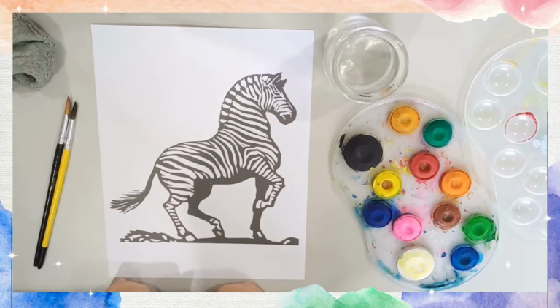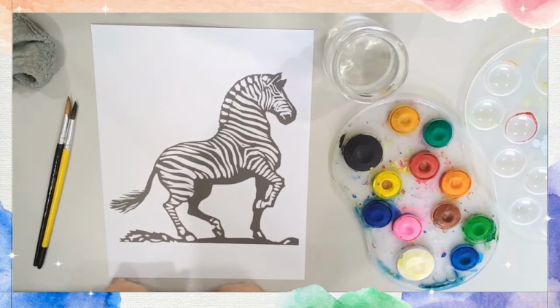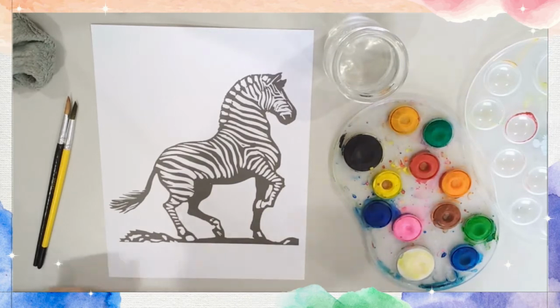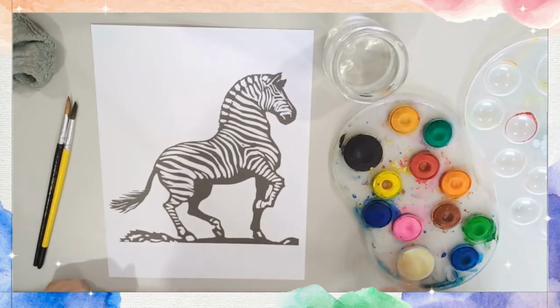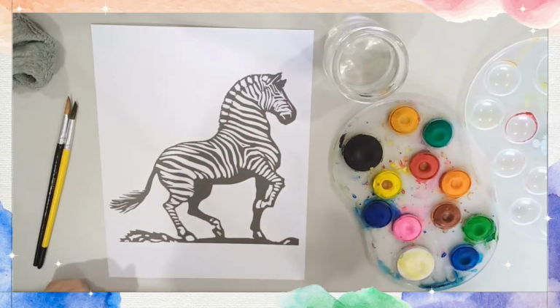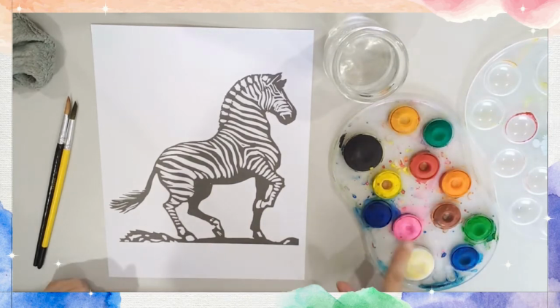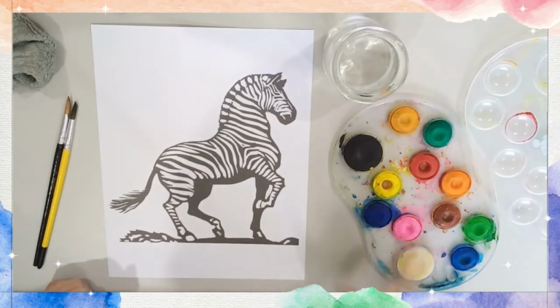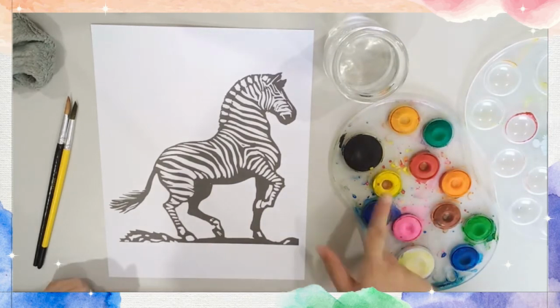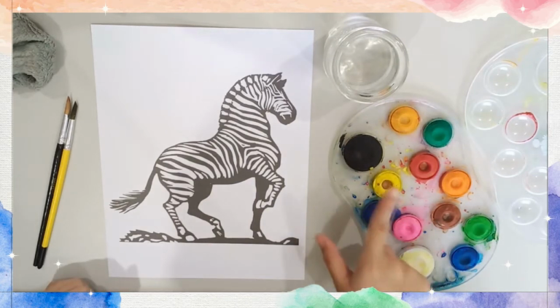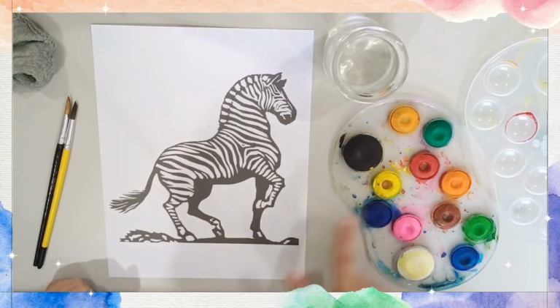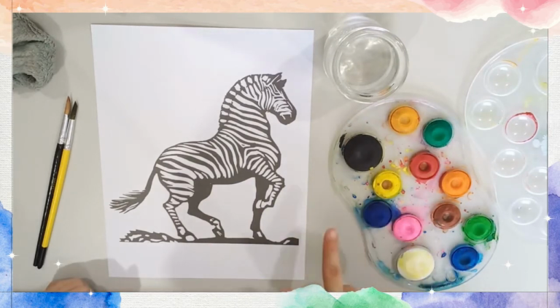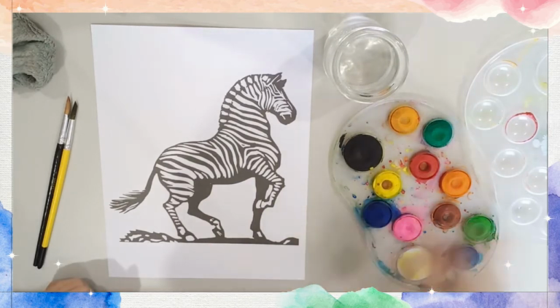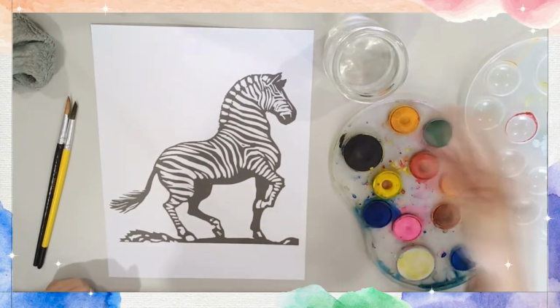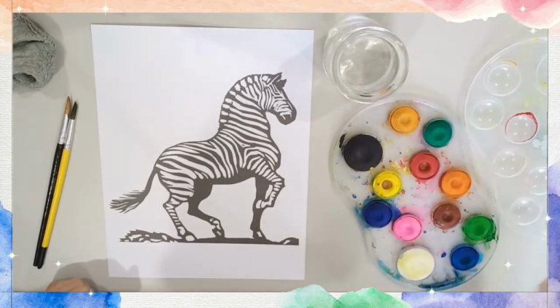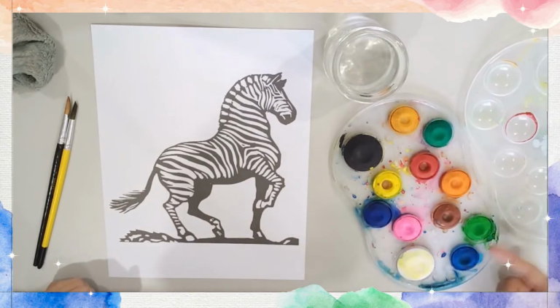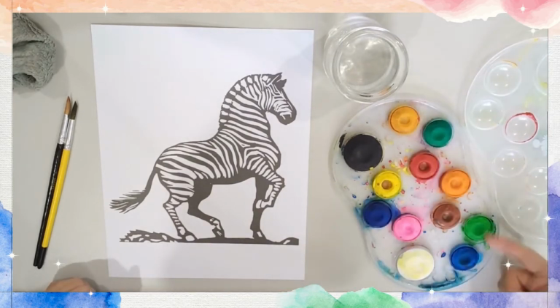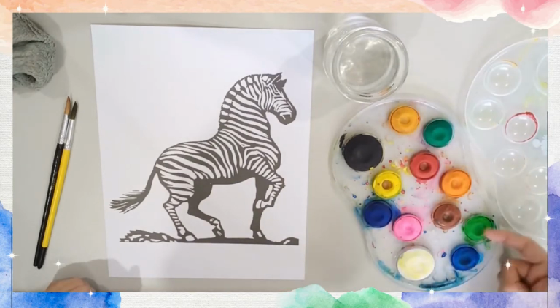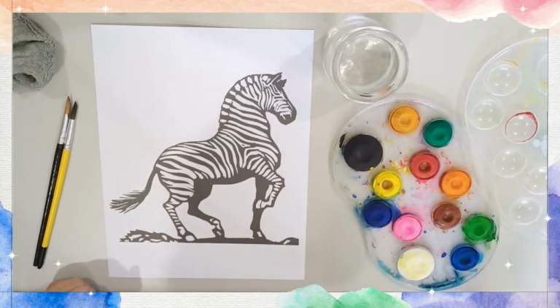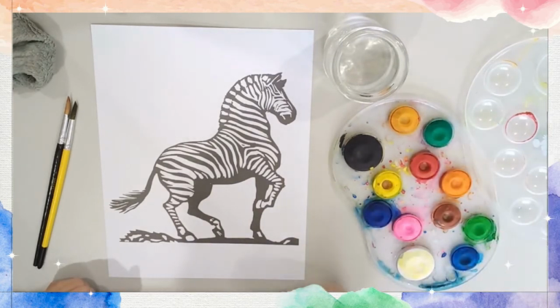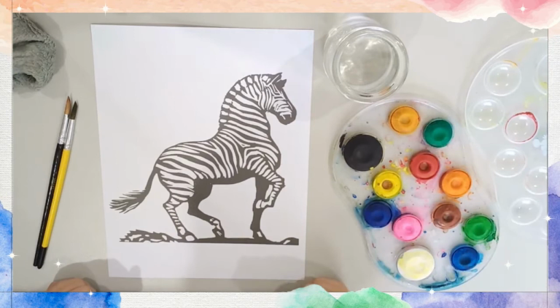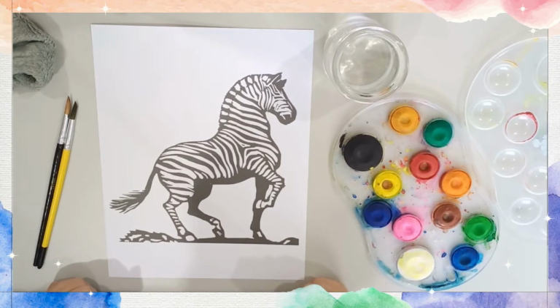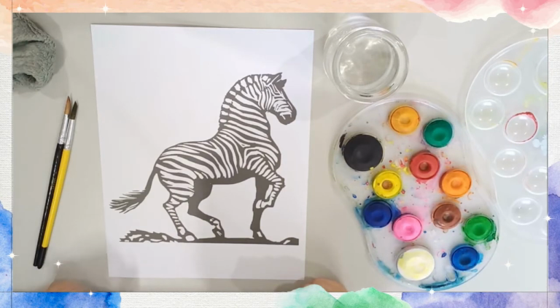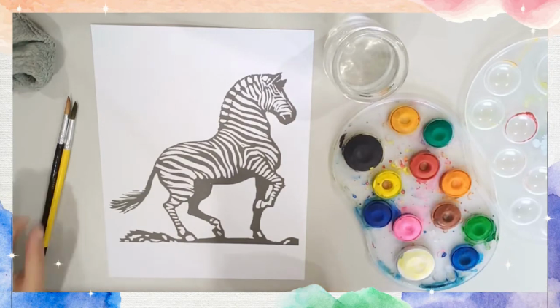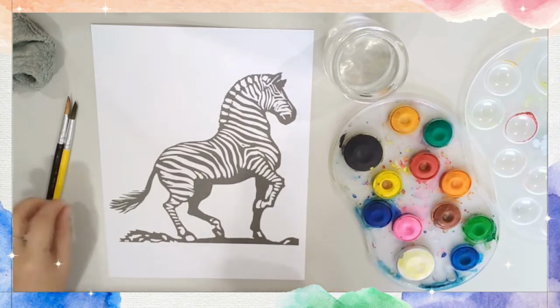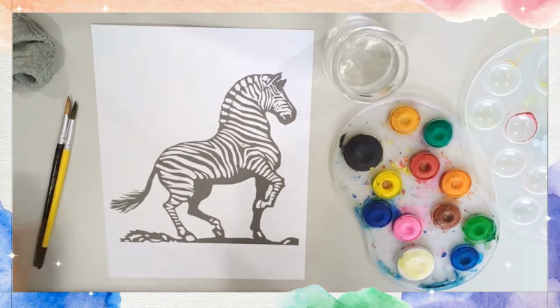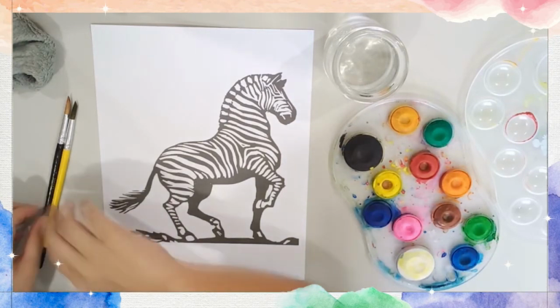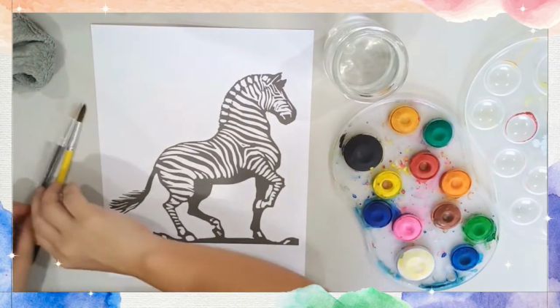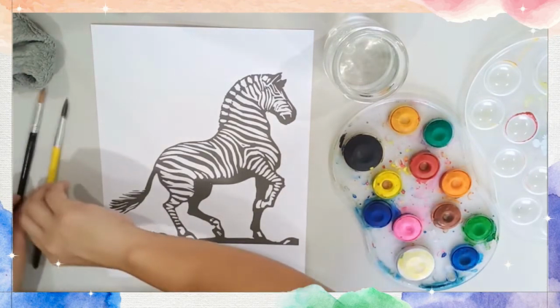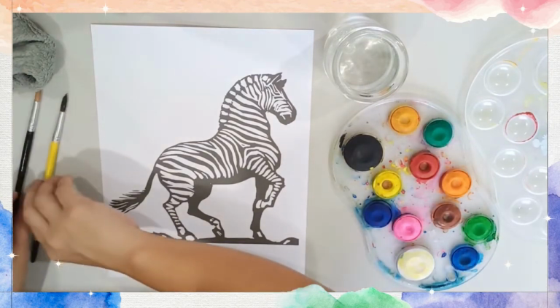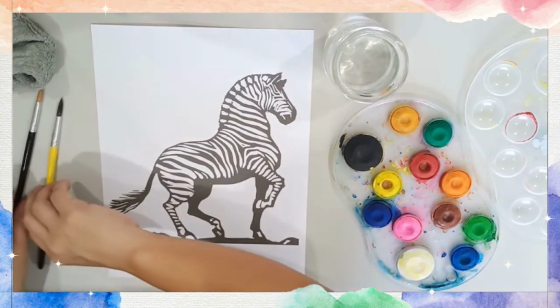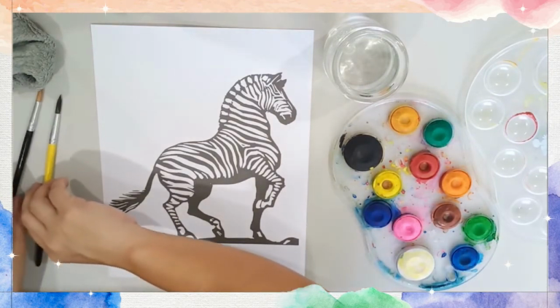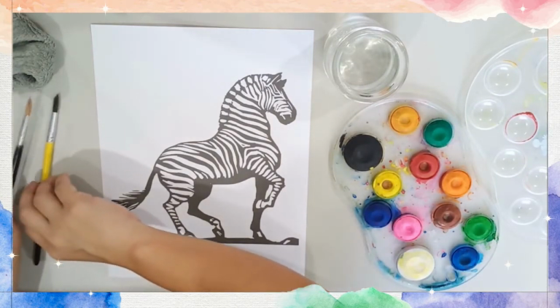I plan to use my pink, yellow, some ochre, and some of my greens. It depends on how you feel about it.